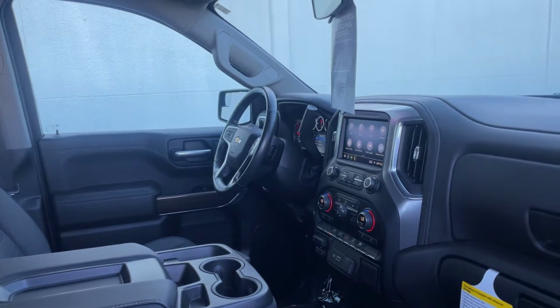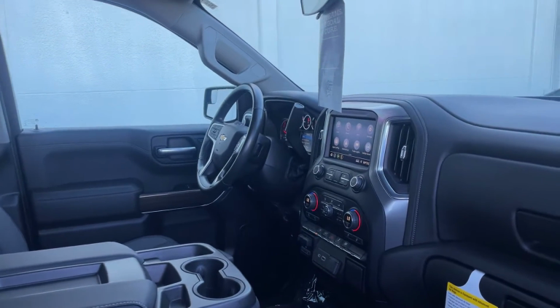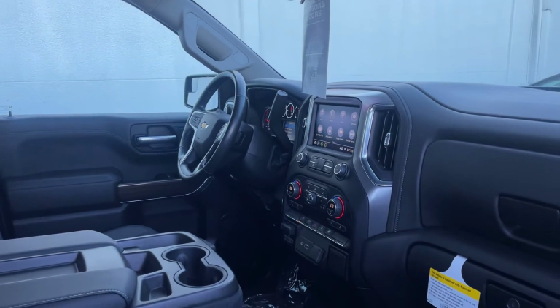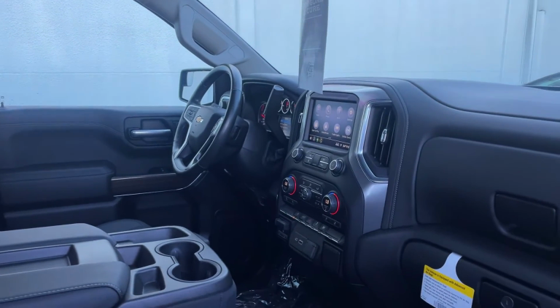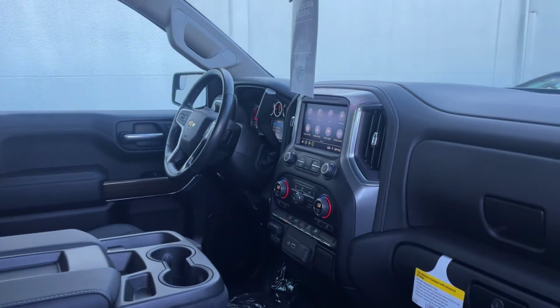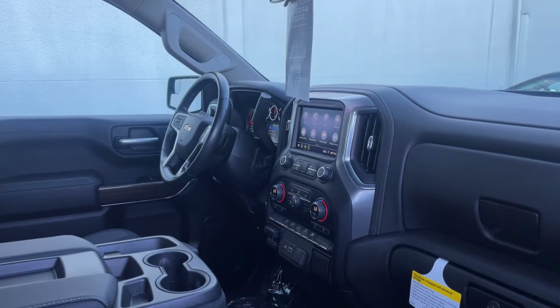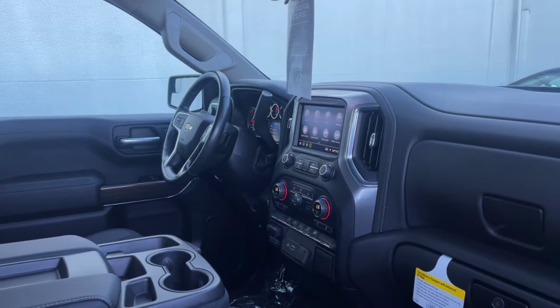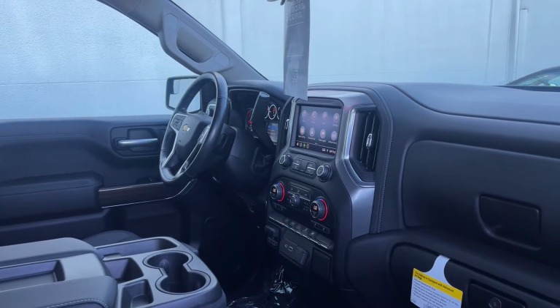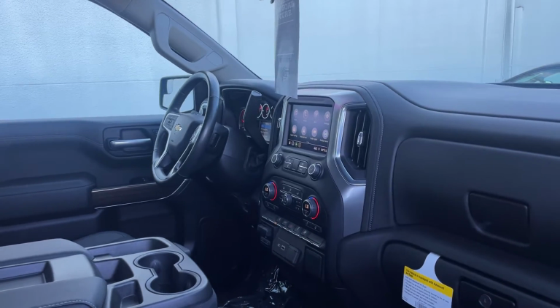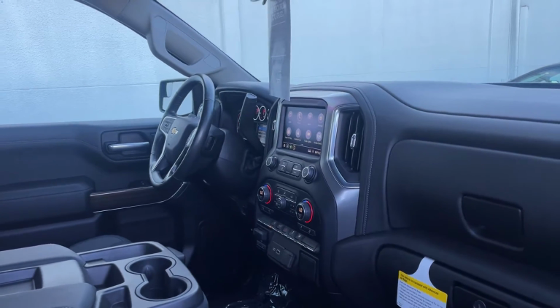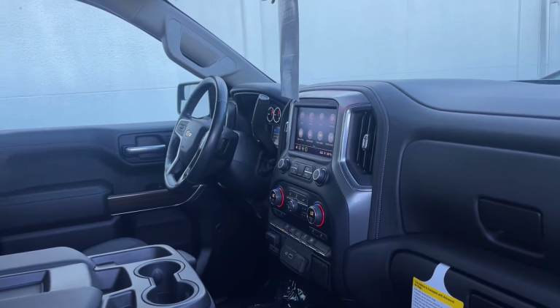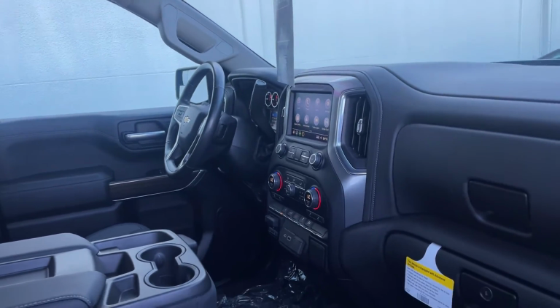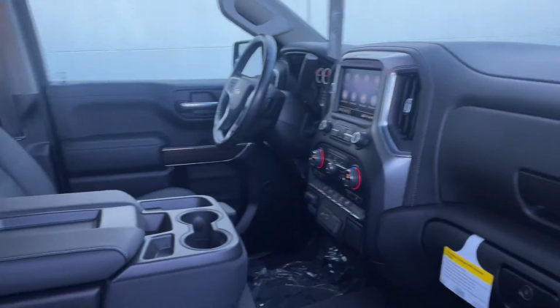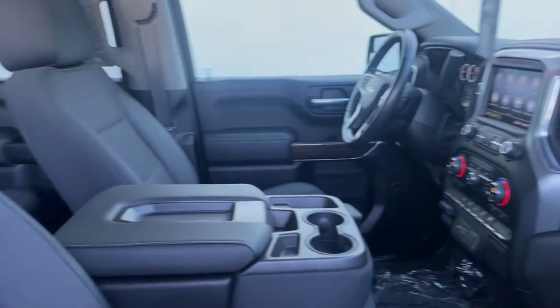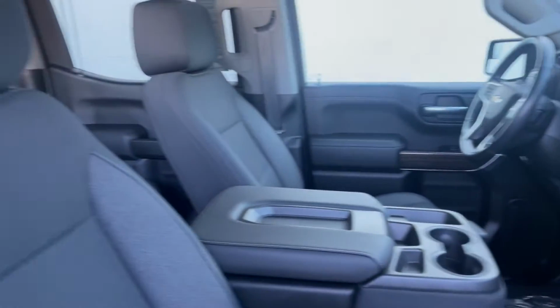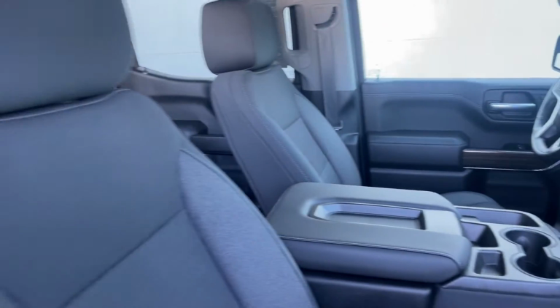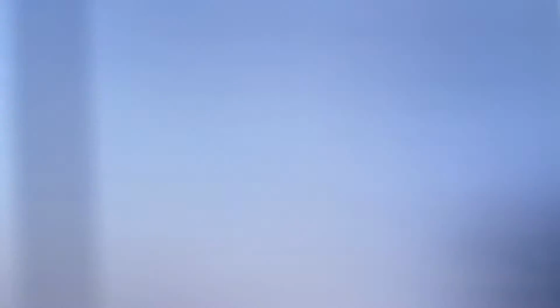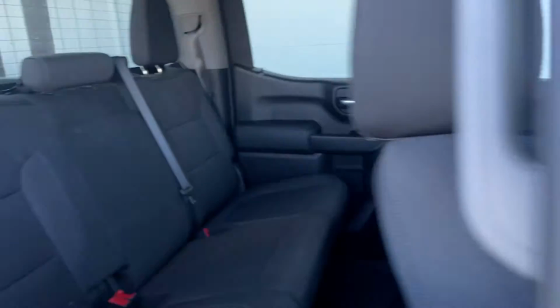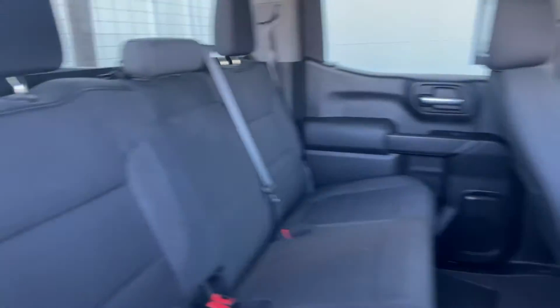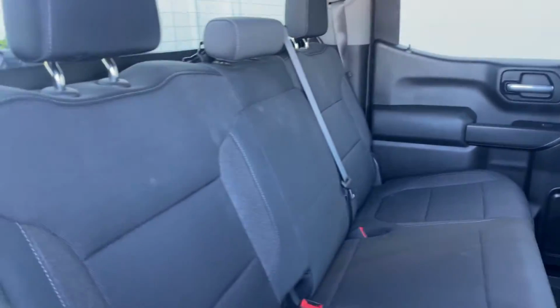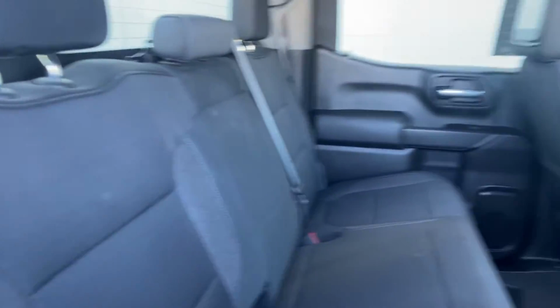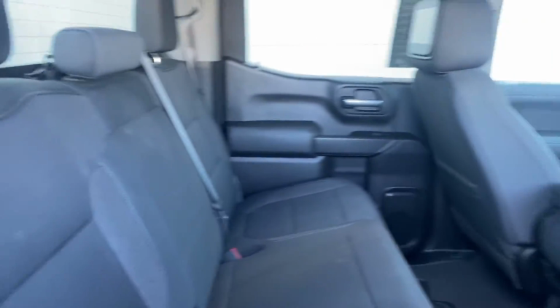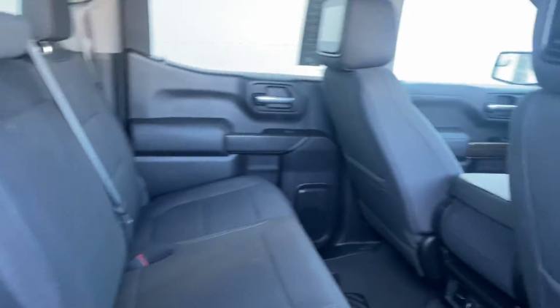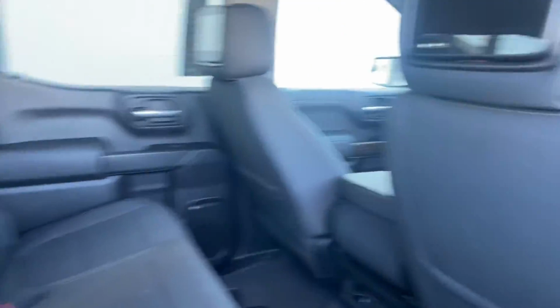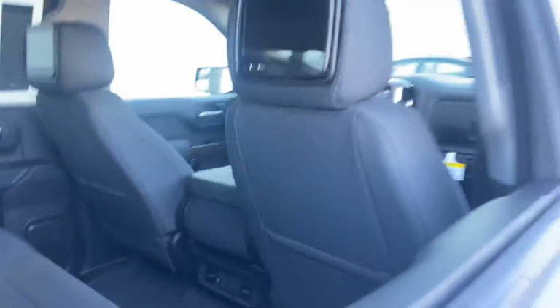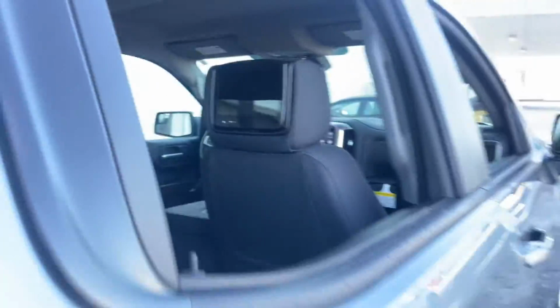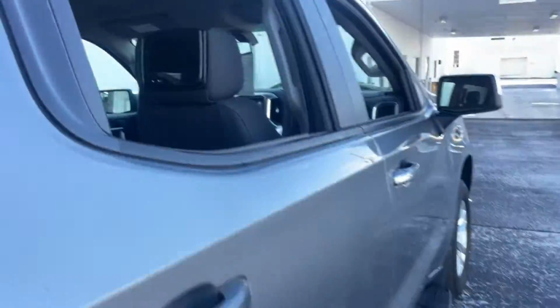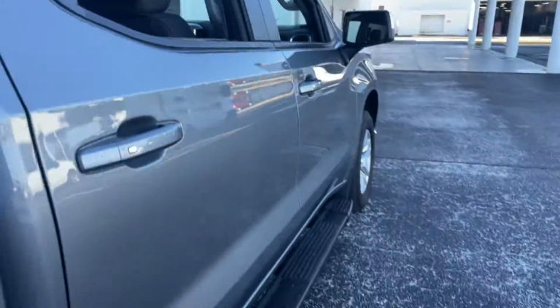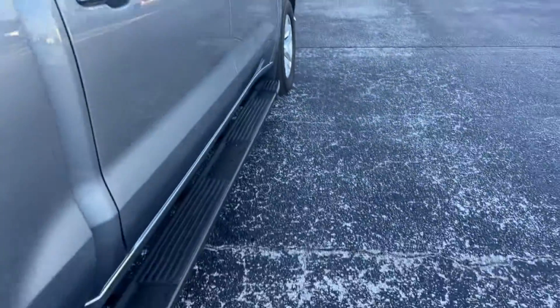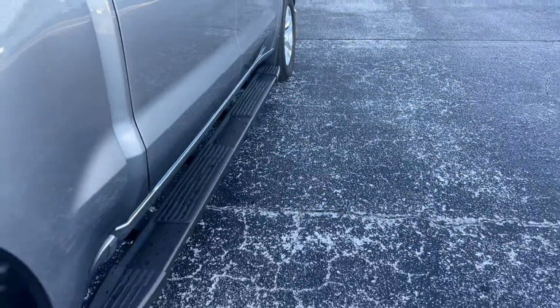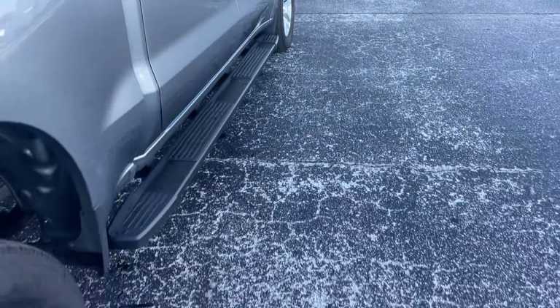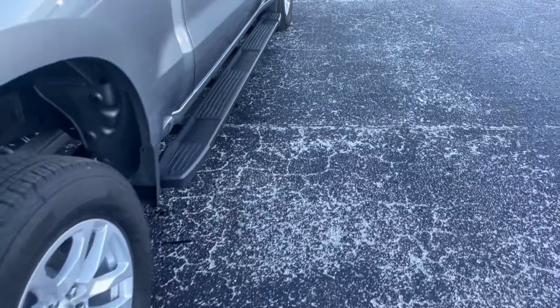It also features trailer brake controls, heated seats, electronic climate control, USB for your phone. There's a look at the rear seat with rear entertainment as well, and running boards.